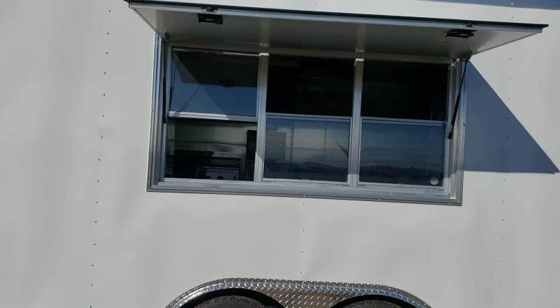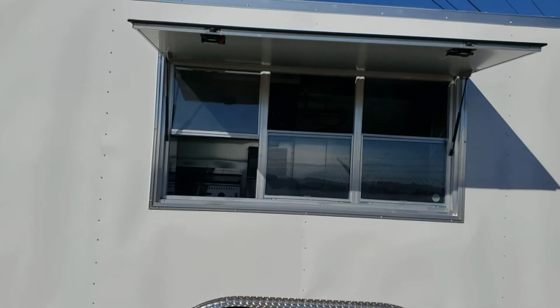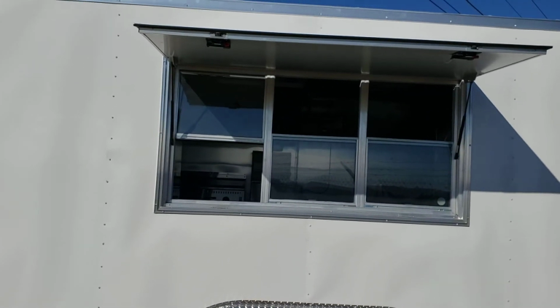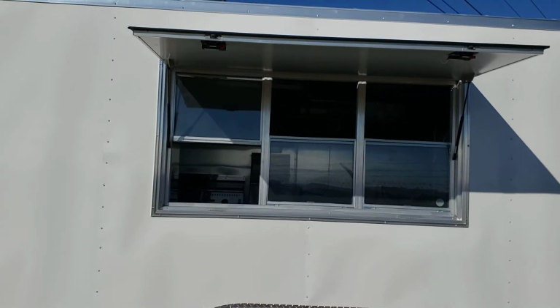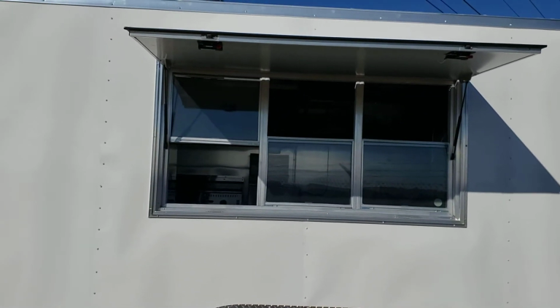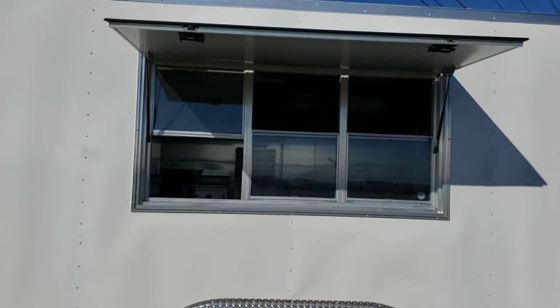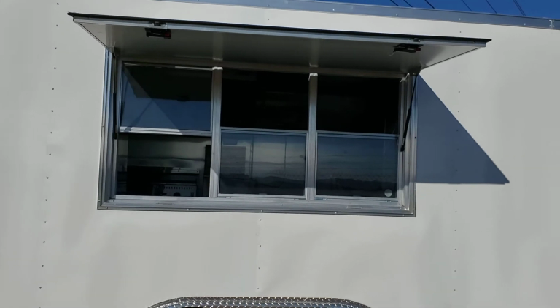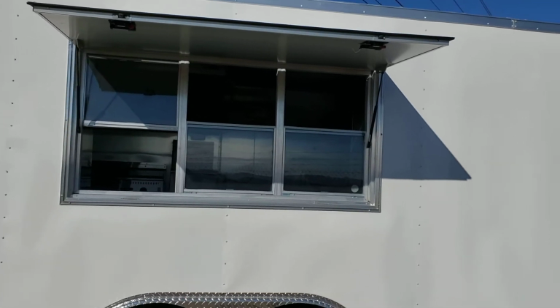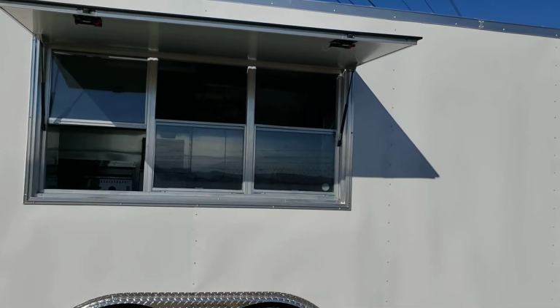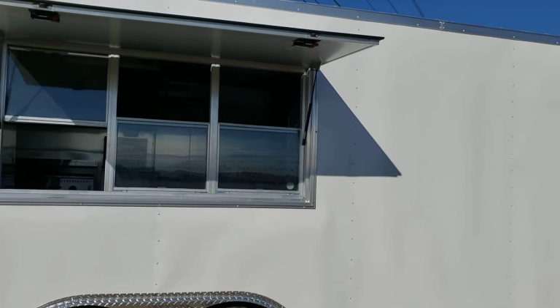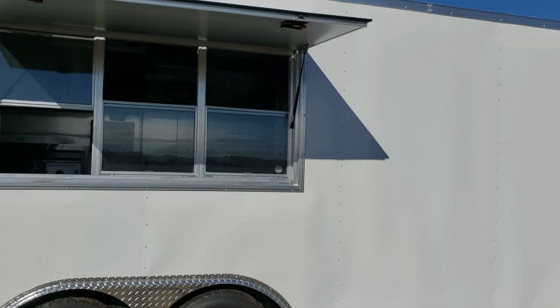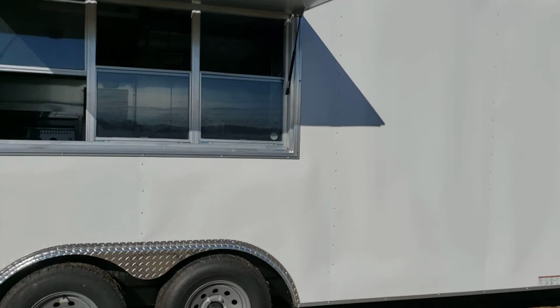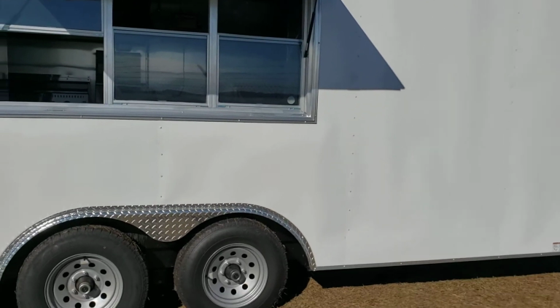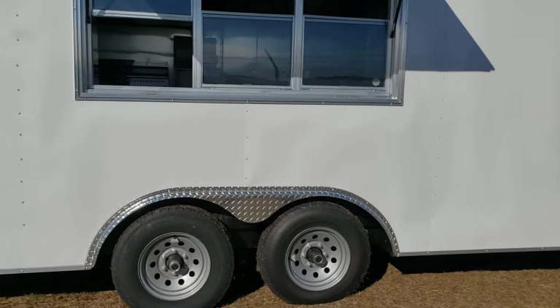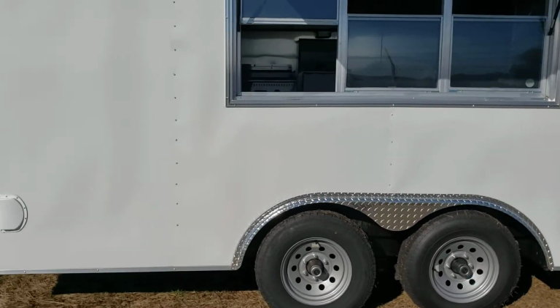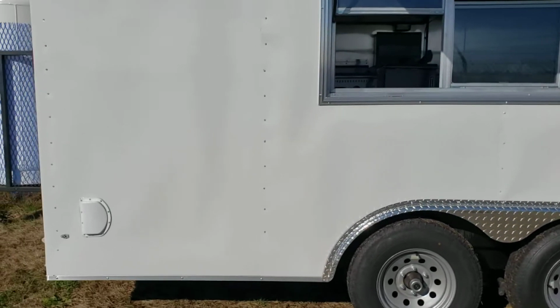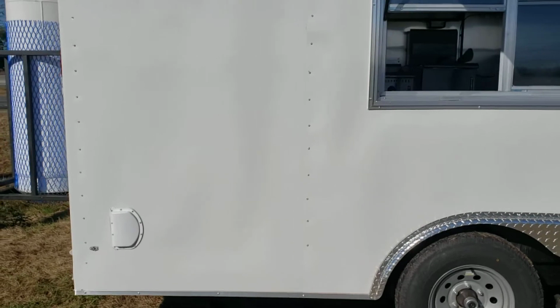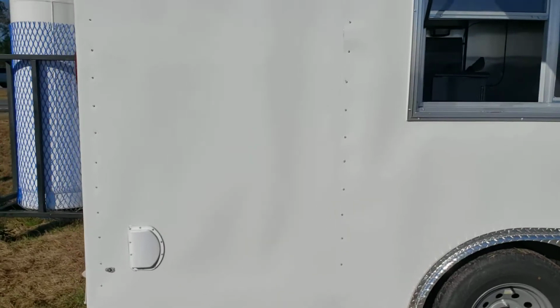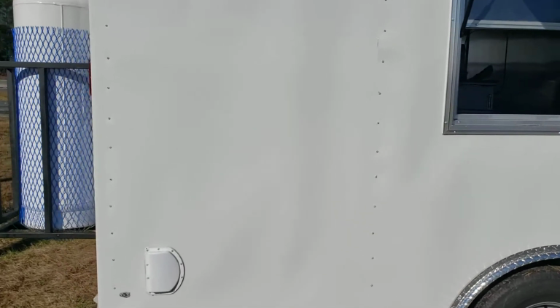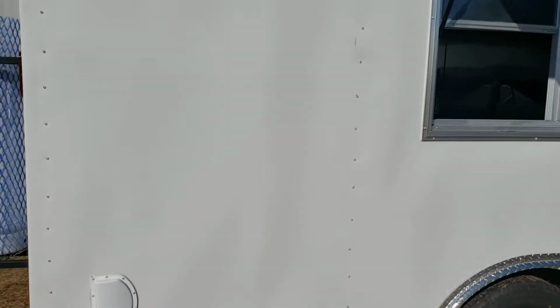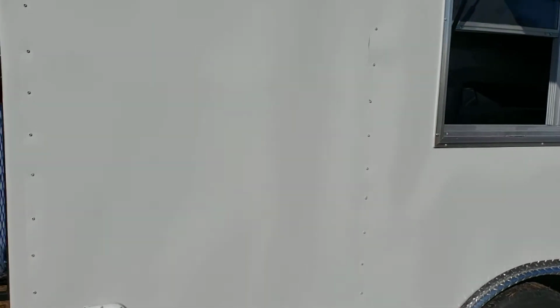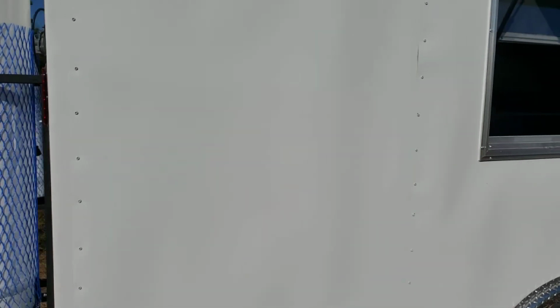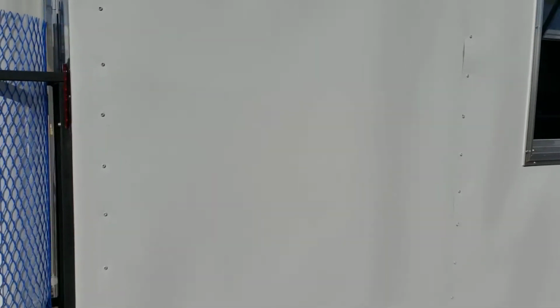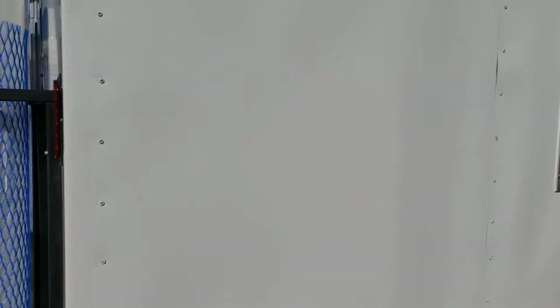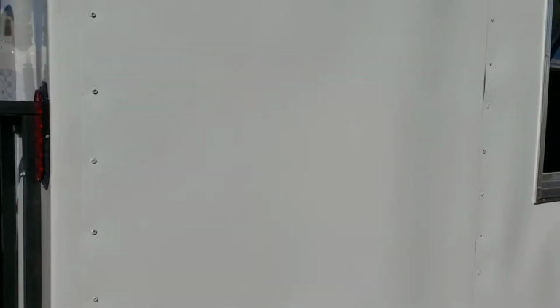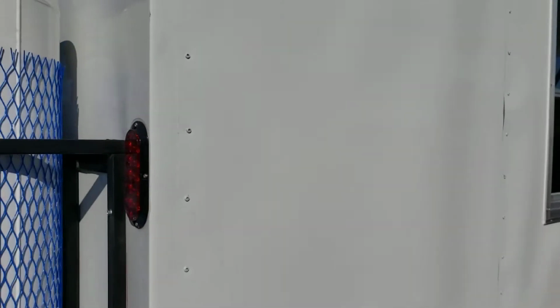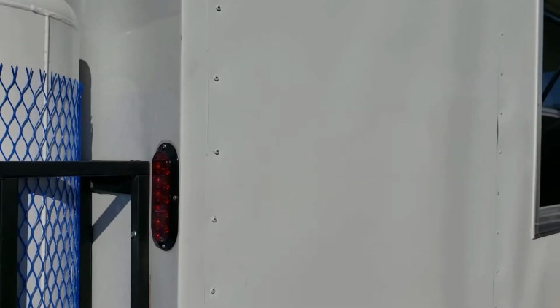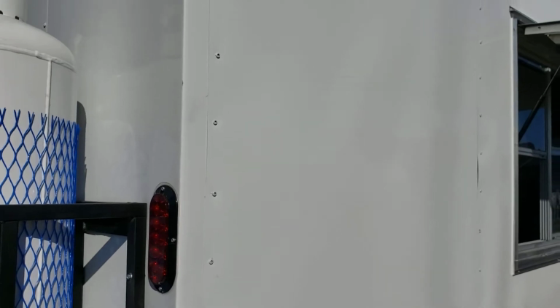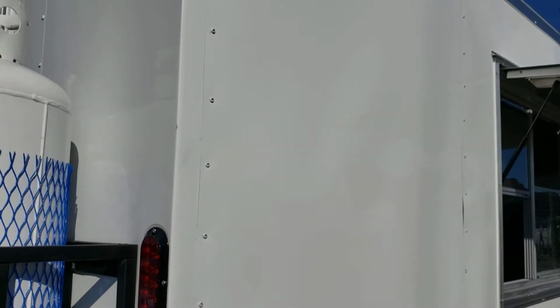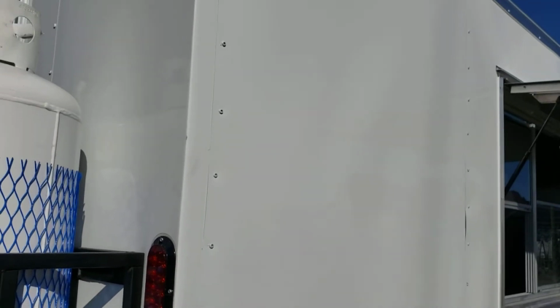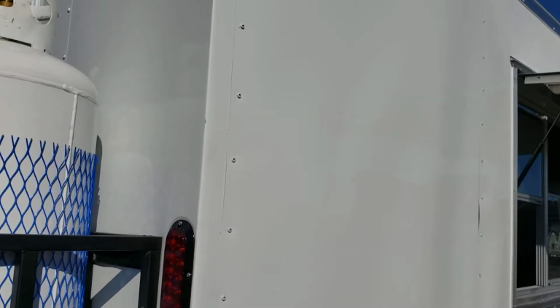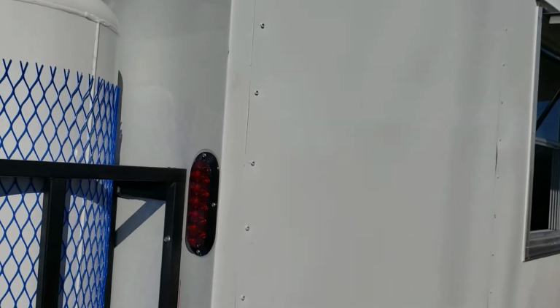It has a three by six window with glass and screen, and a semi-screwless exterior. Semi-screwless means the panels are glued on with screws only on the seams, giving it a nice smooth look and making it easier to put a wrap on.